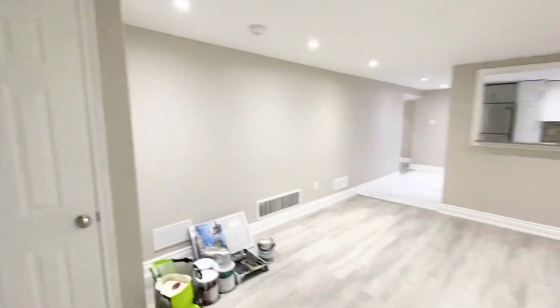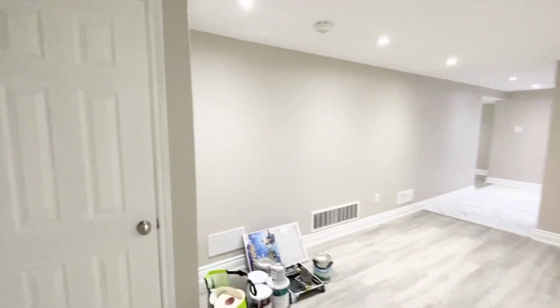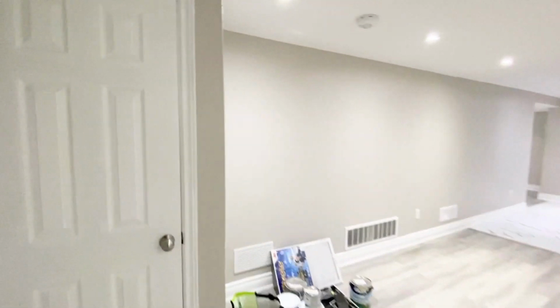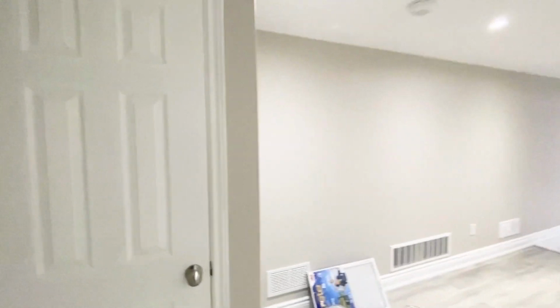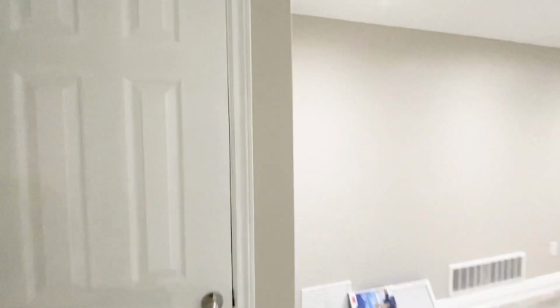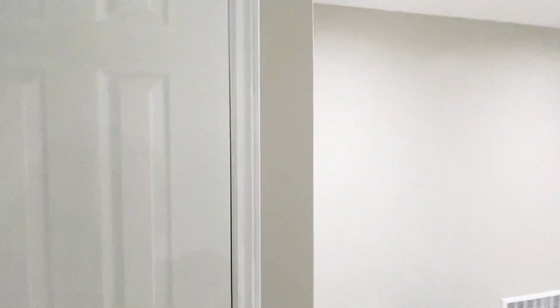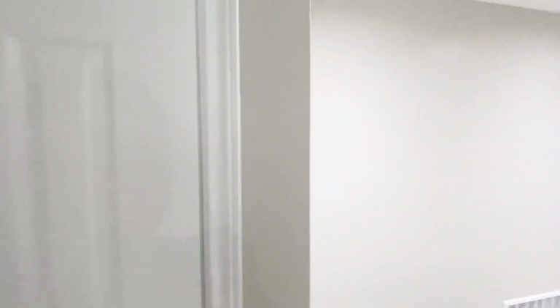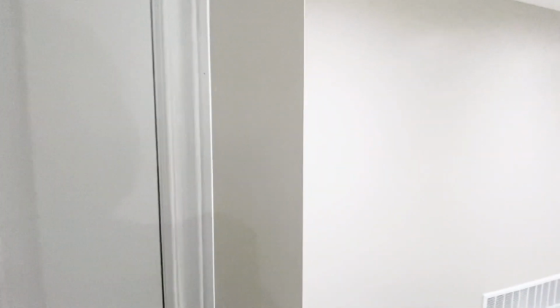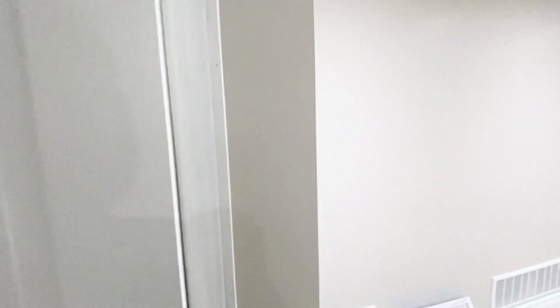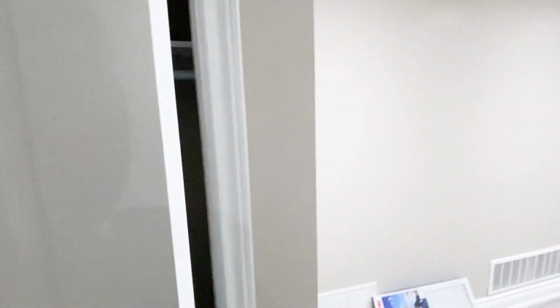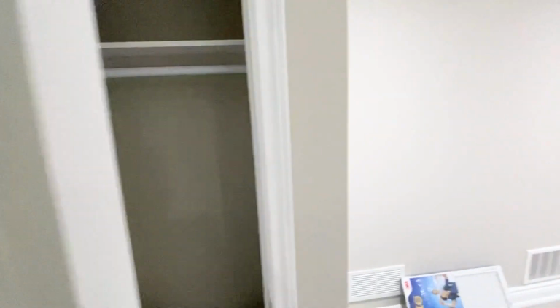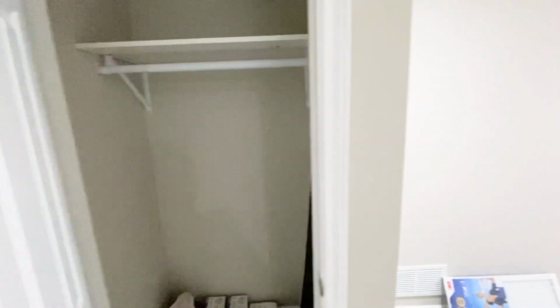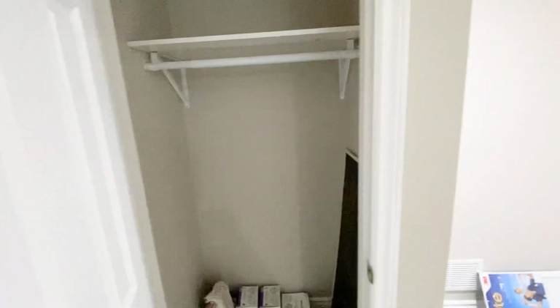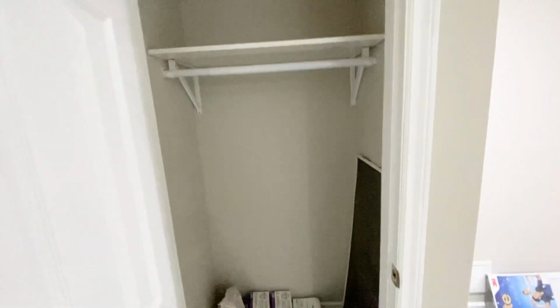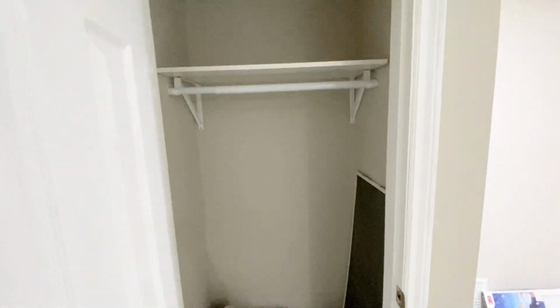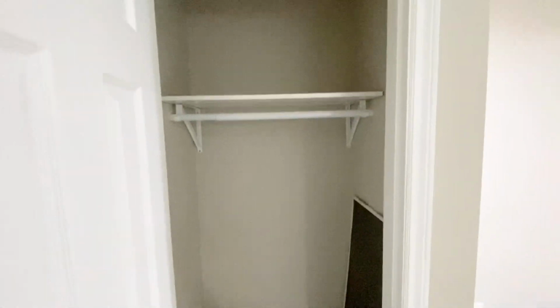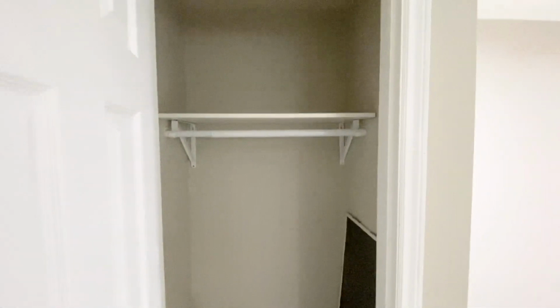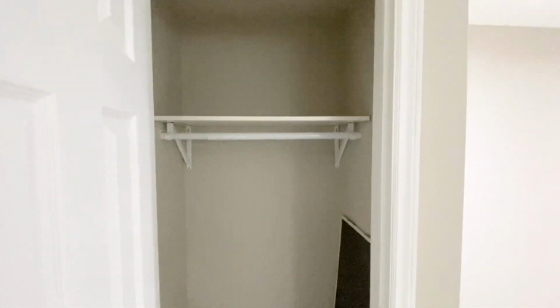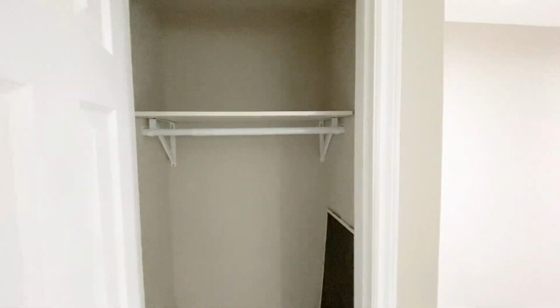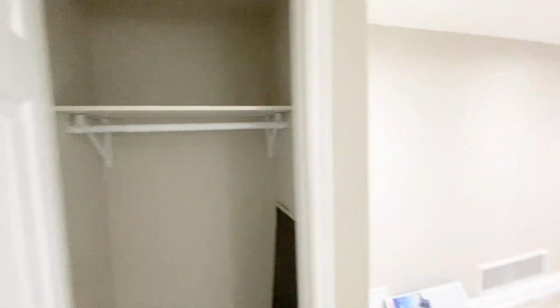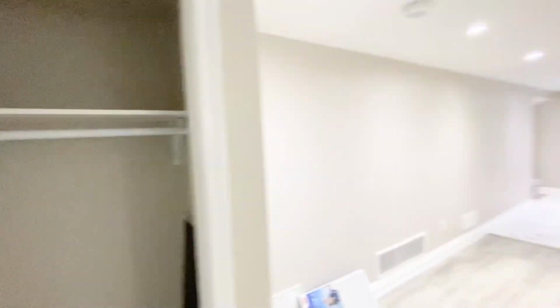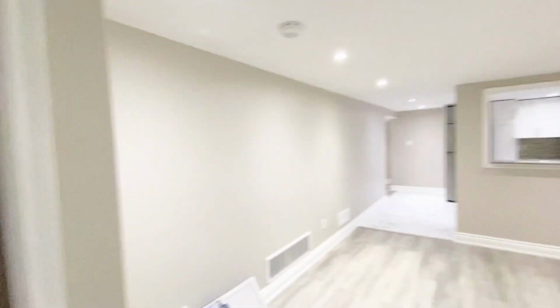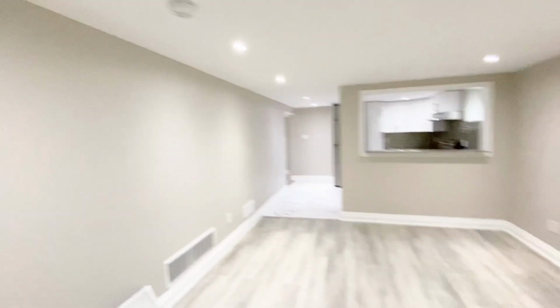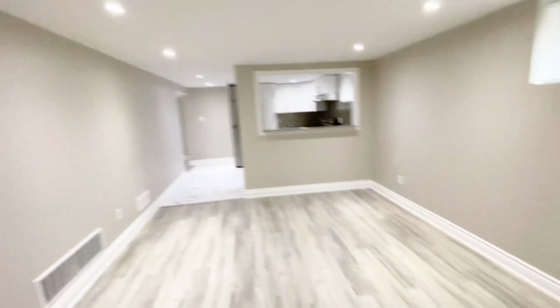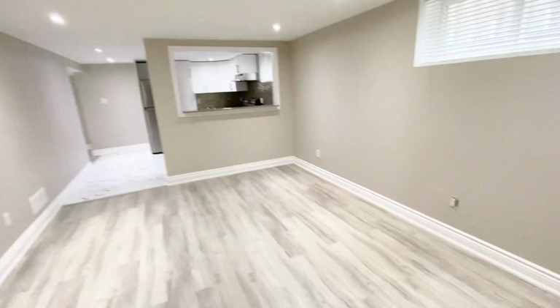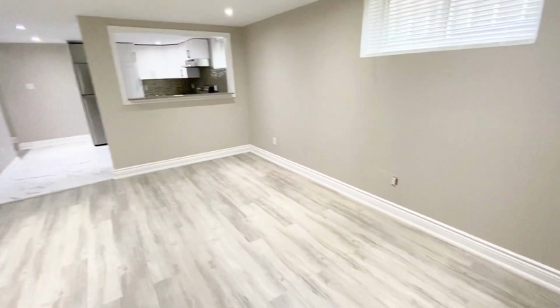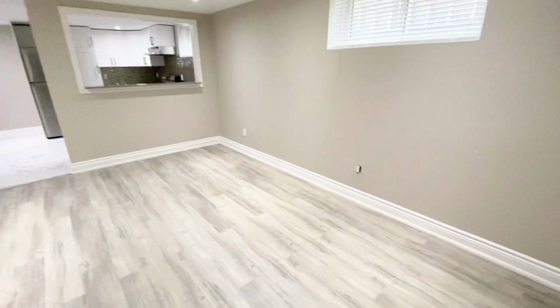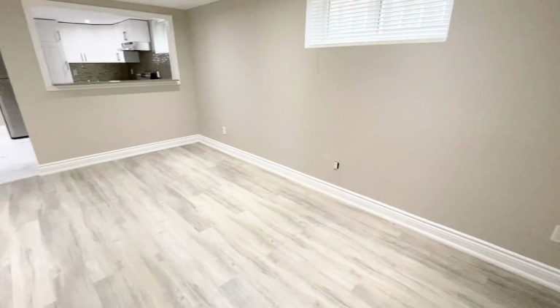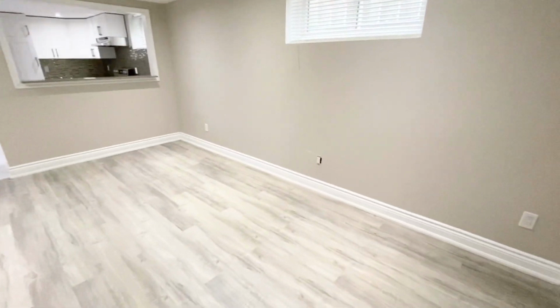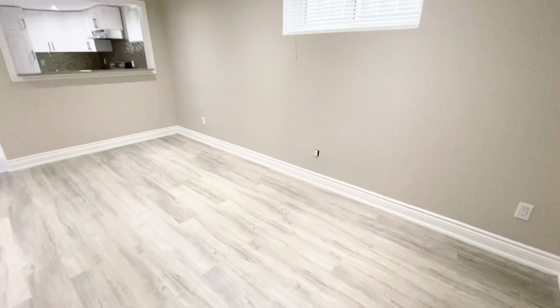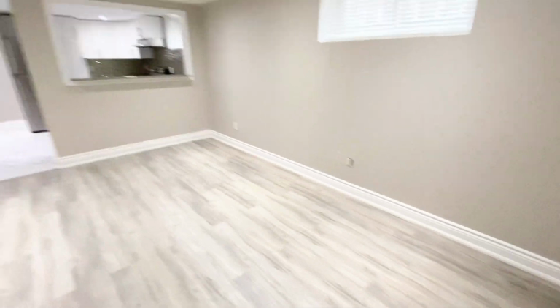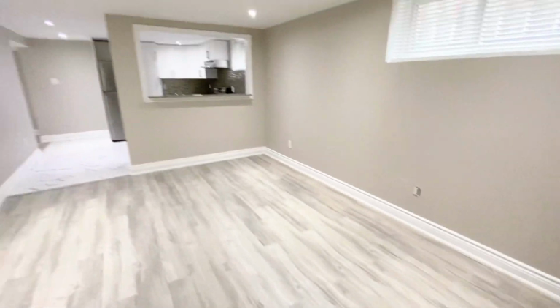As we can see here, as you first walk in, we have this closet space here. We have this nice flooring.